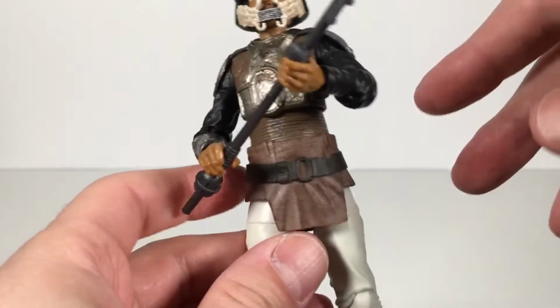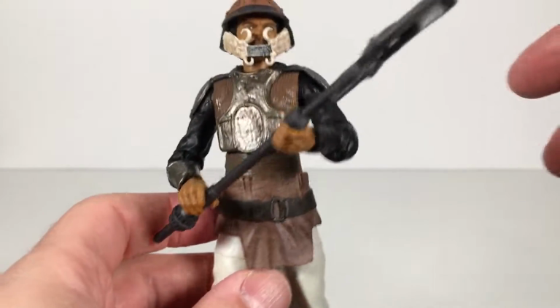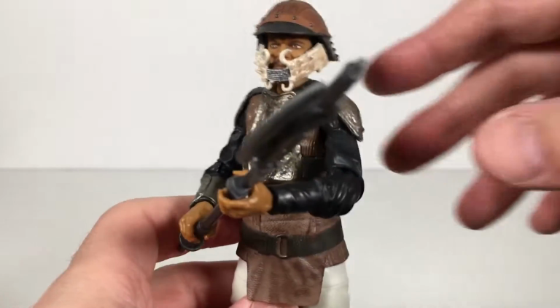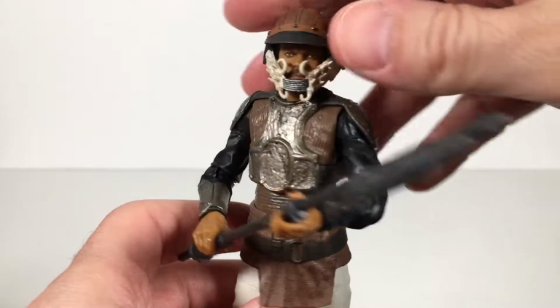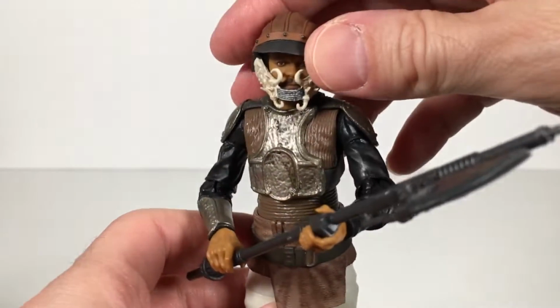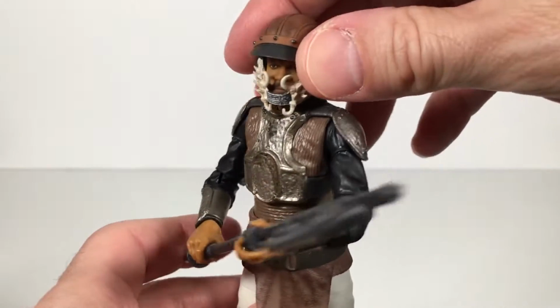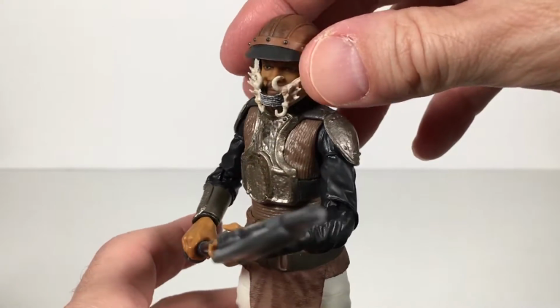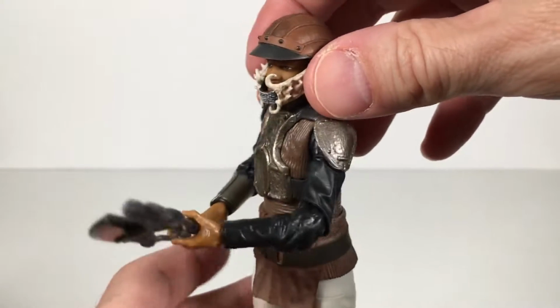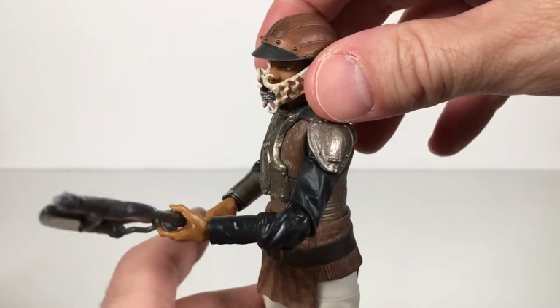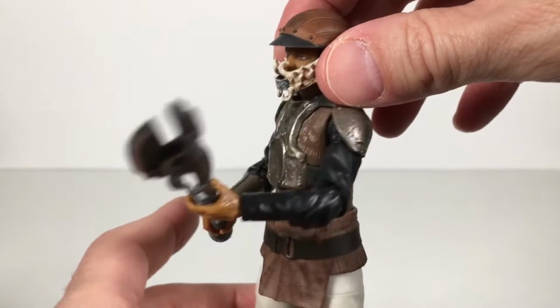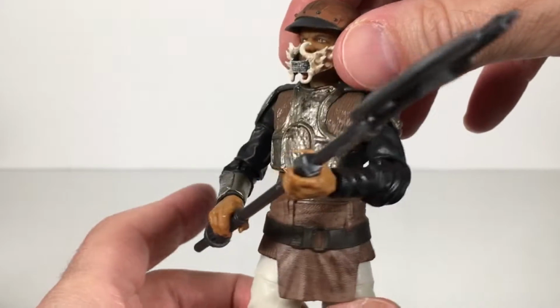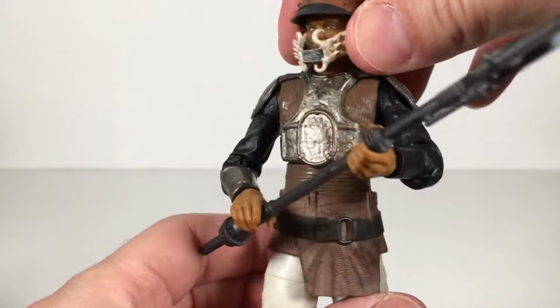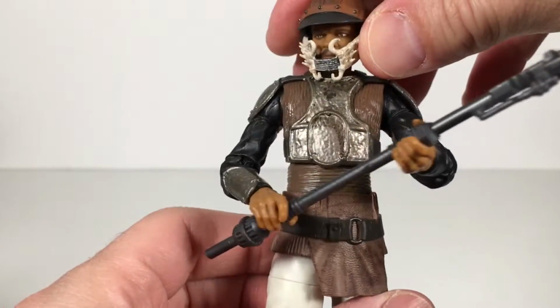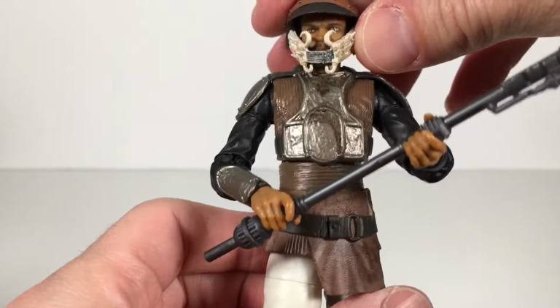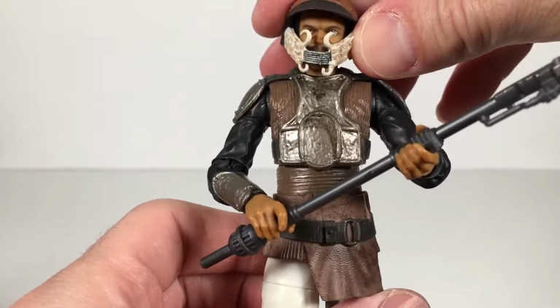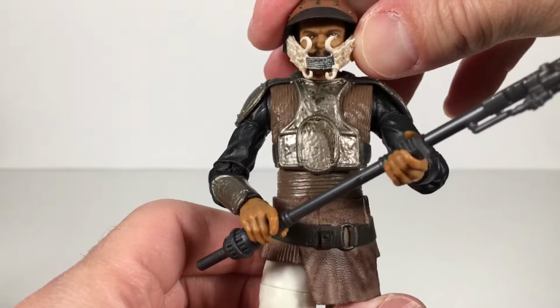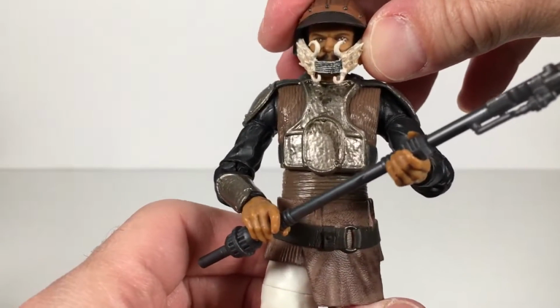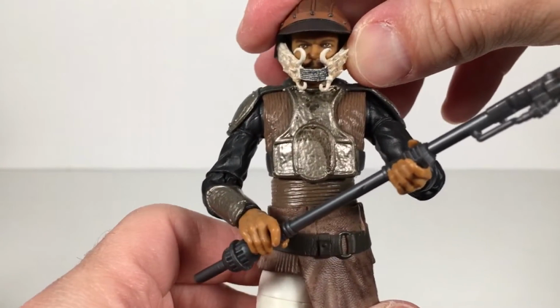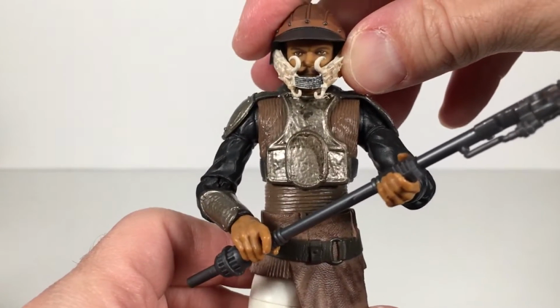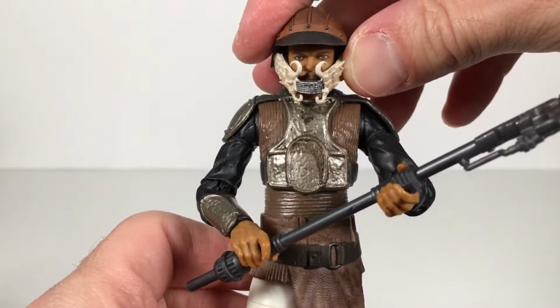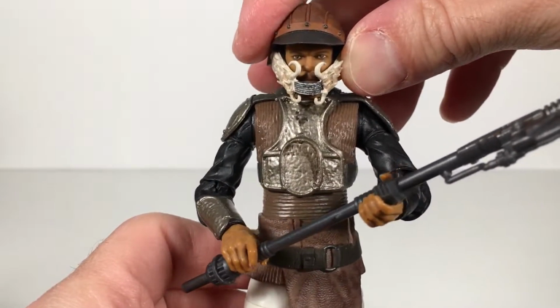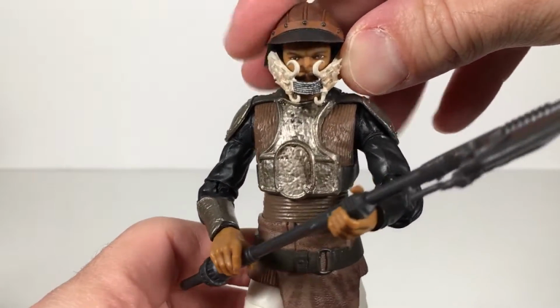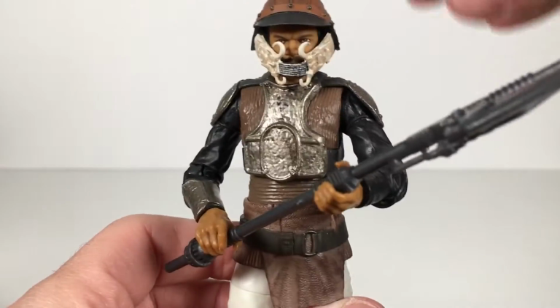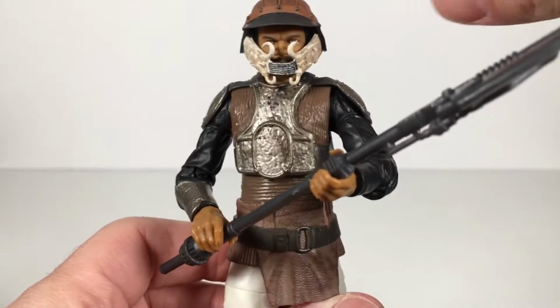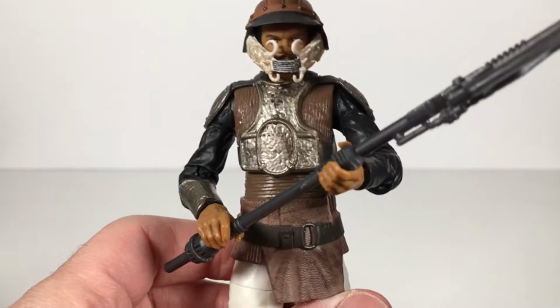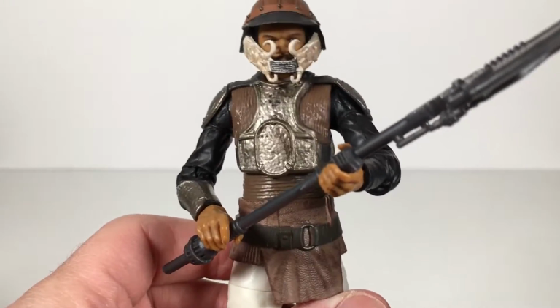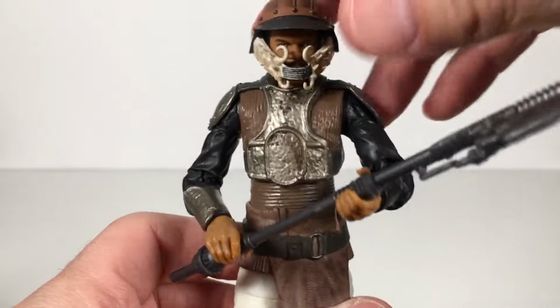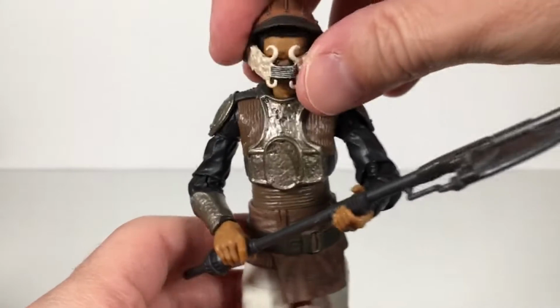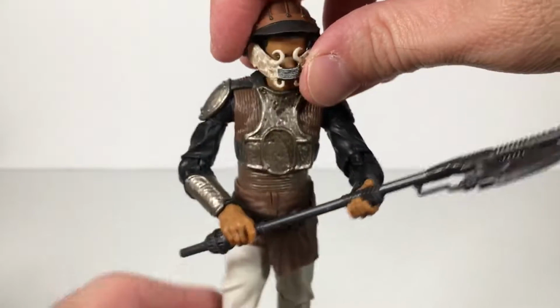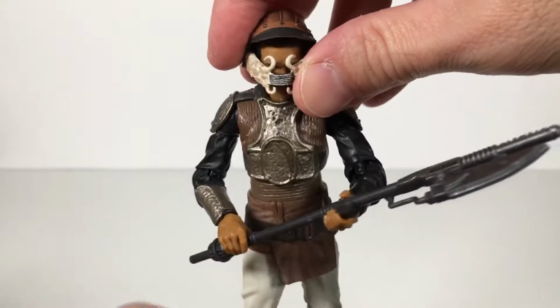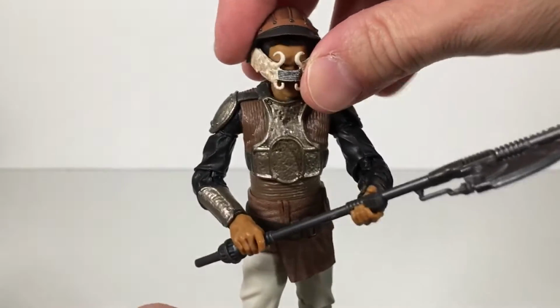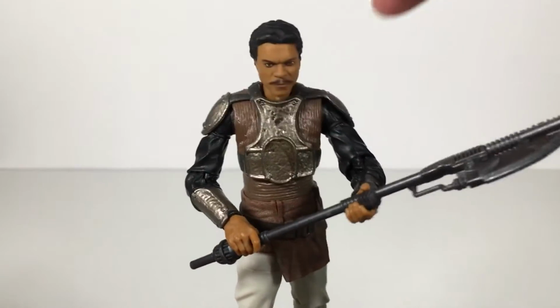I'm so glad to have this as a Black Series figure with a really cool digital sculpt, and you can see his eyes. He's very serious here, so that's awesome. Let's start taking a look.